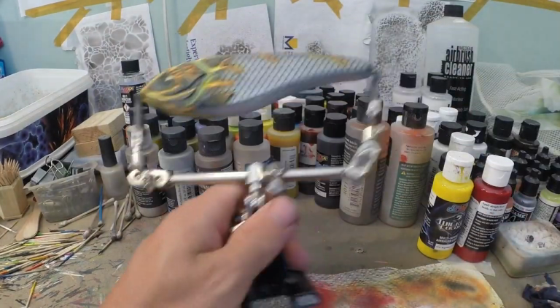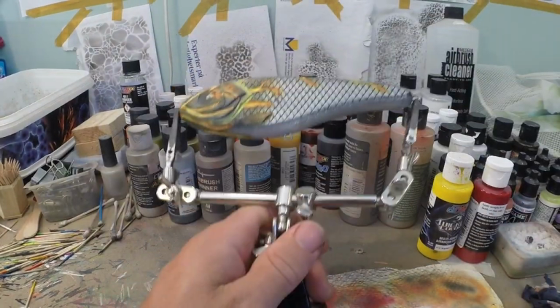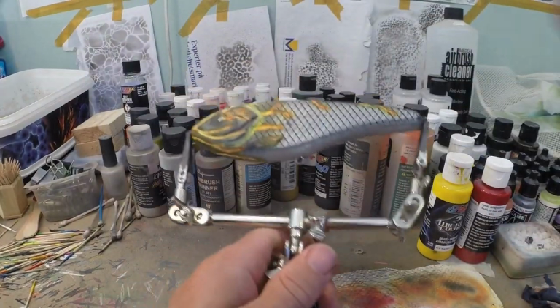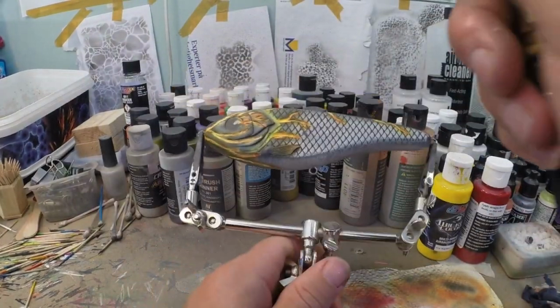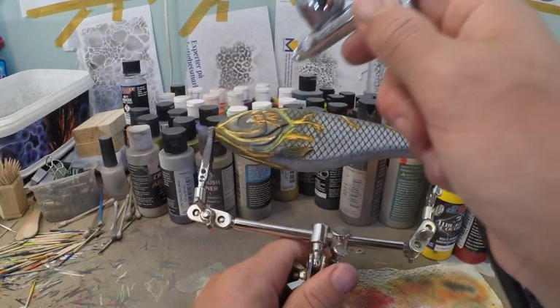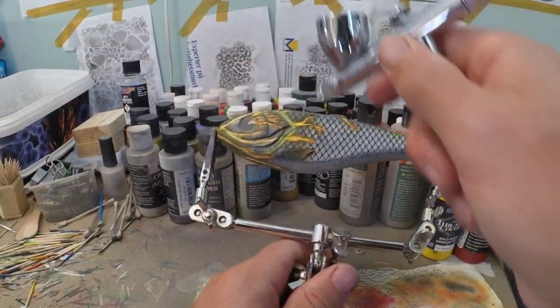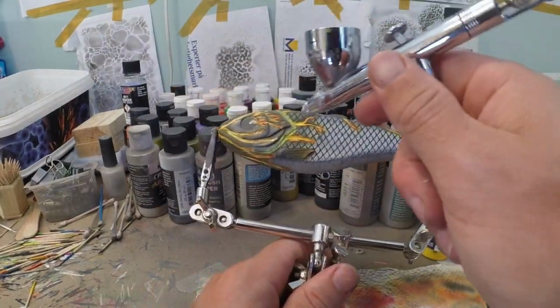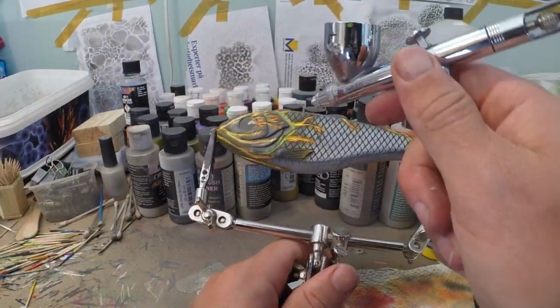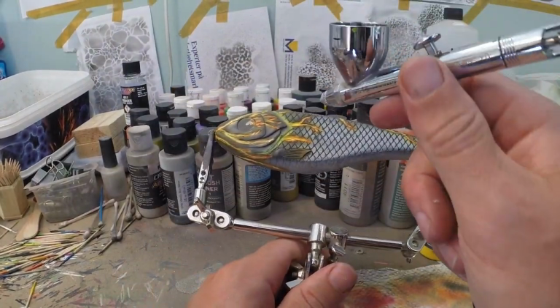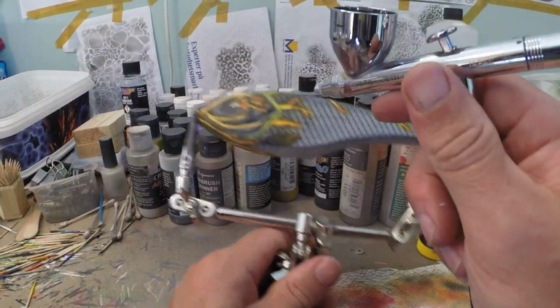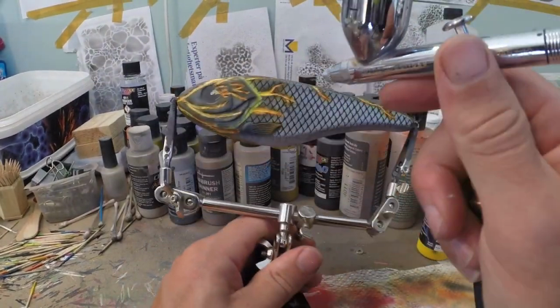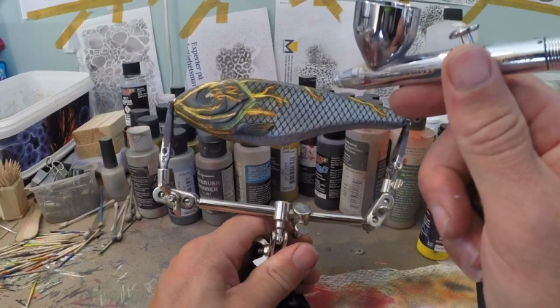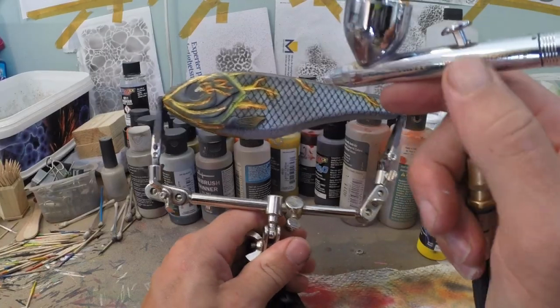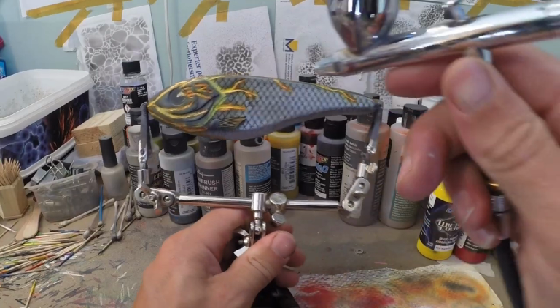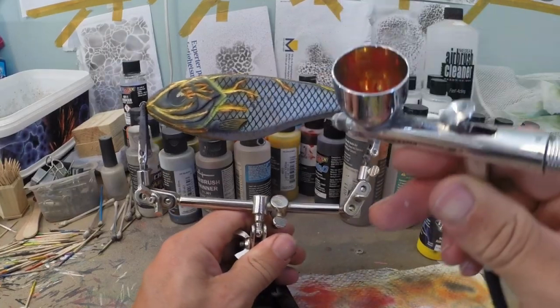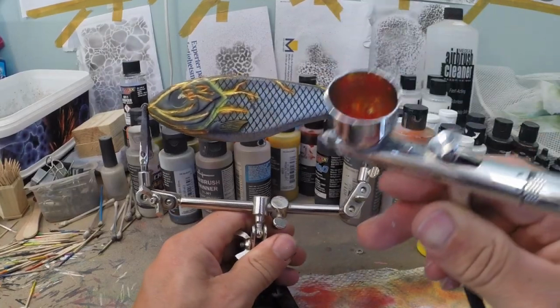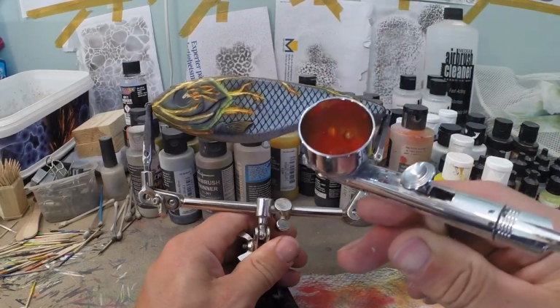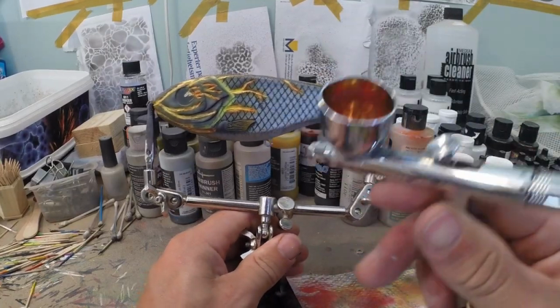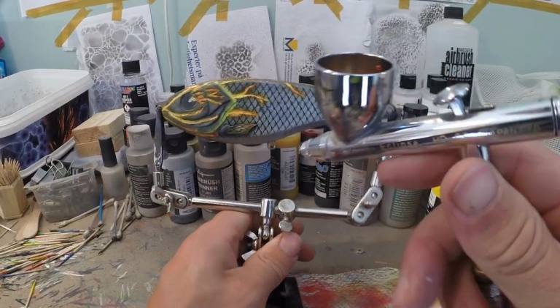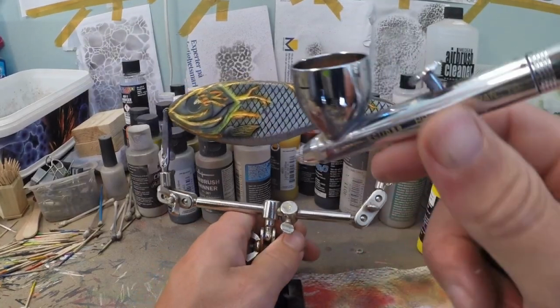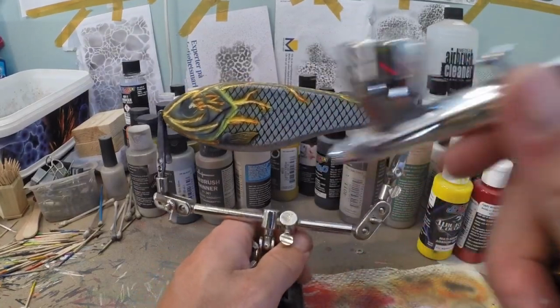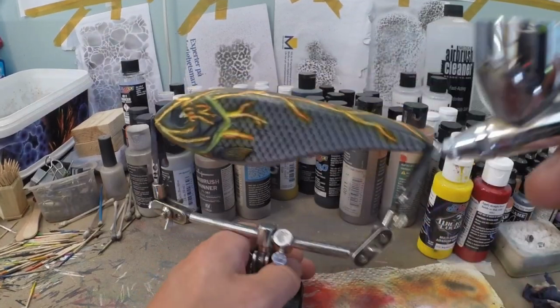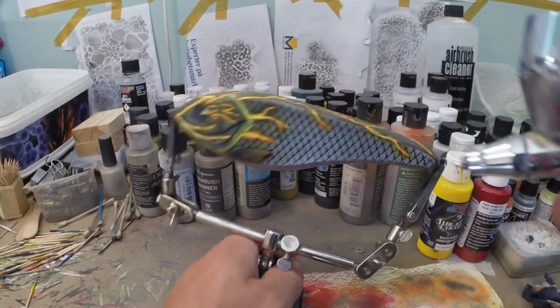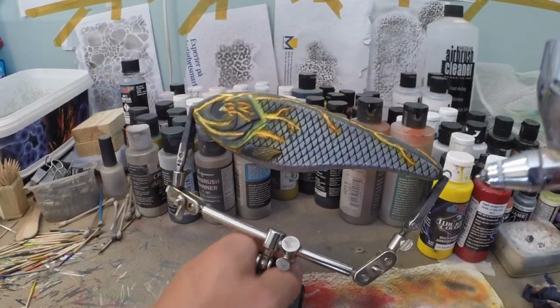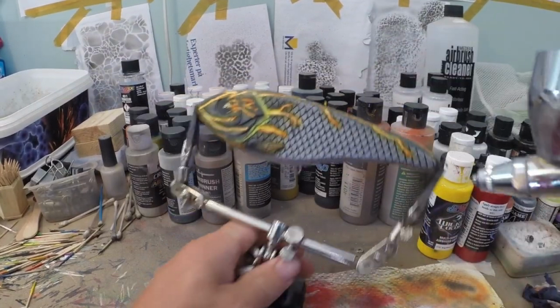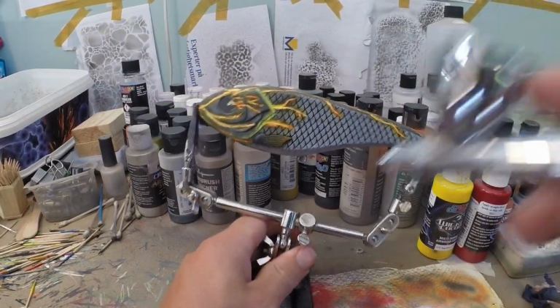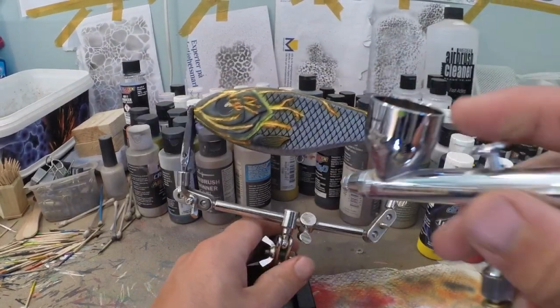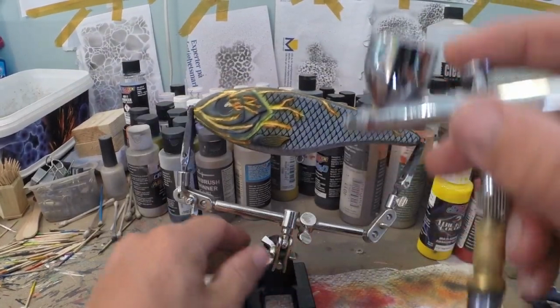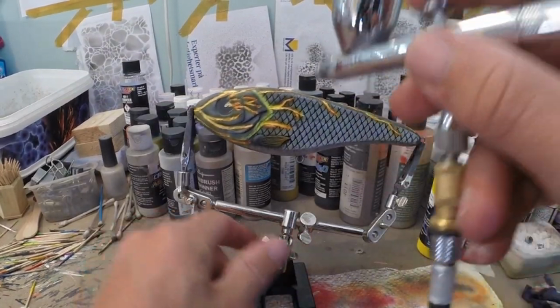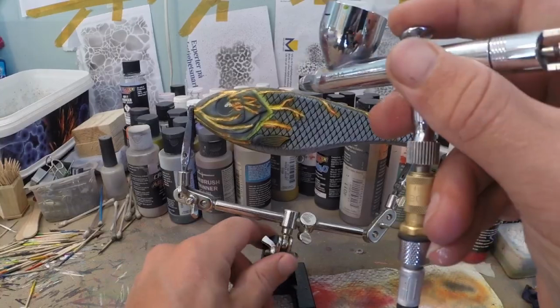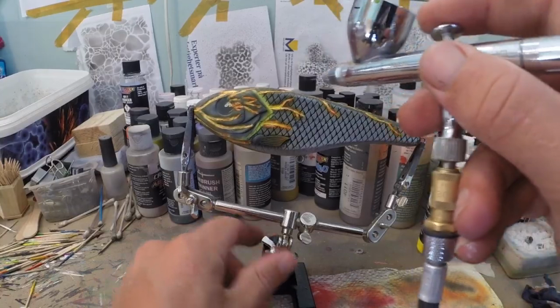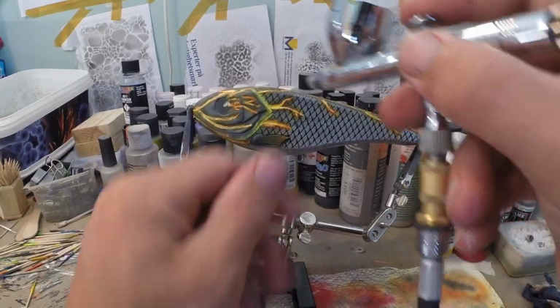I find the glow around the gill plates a little too bright, so I'm gonna tone that down with a little bit of Wicked Detail Red.